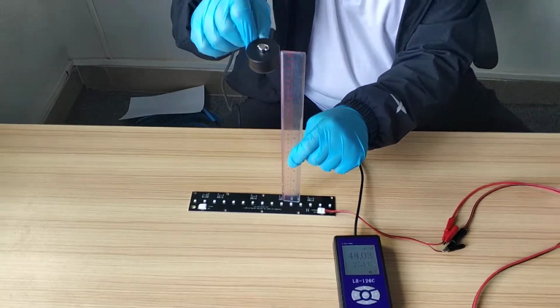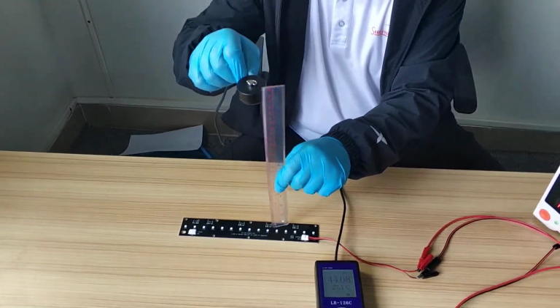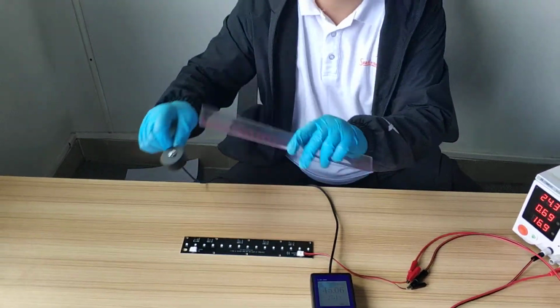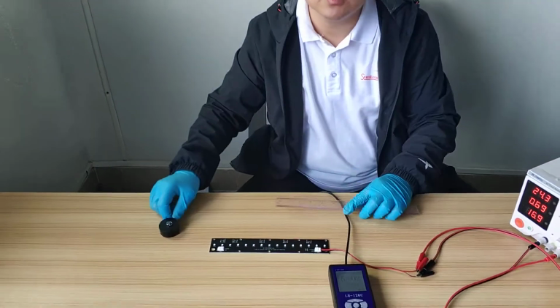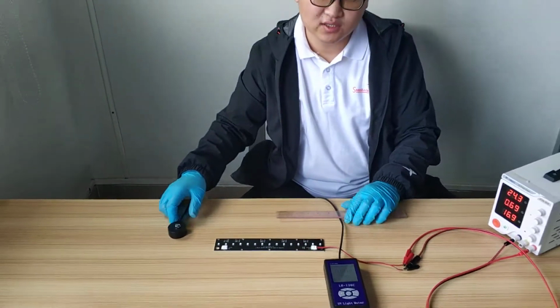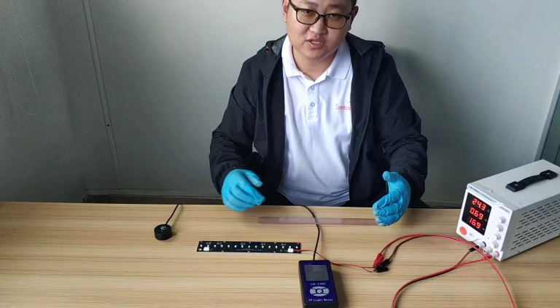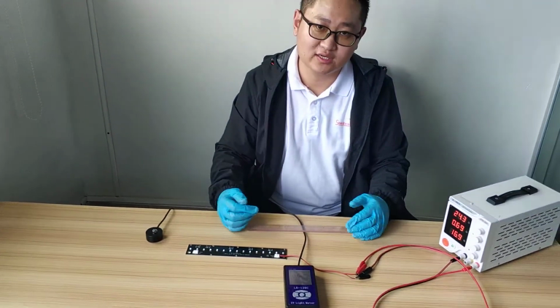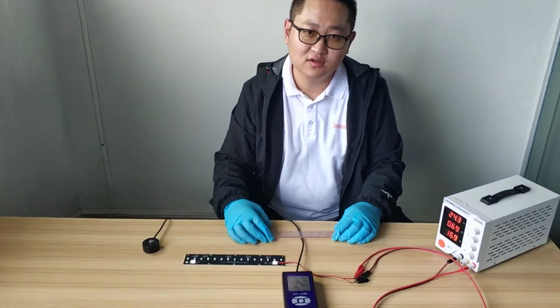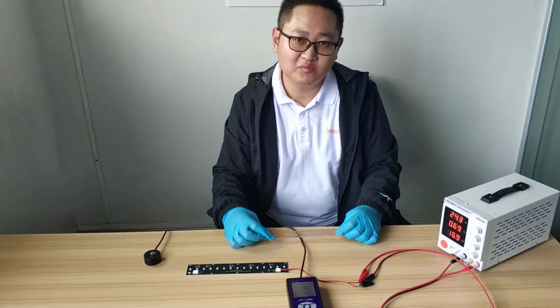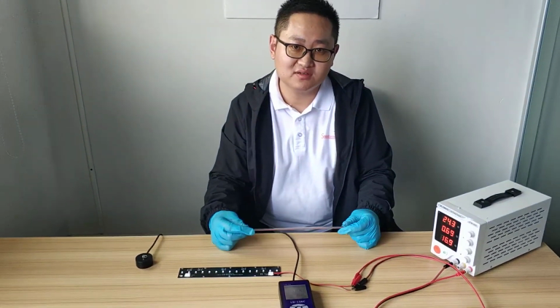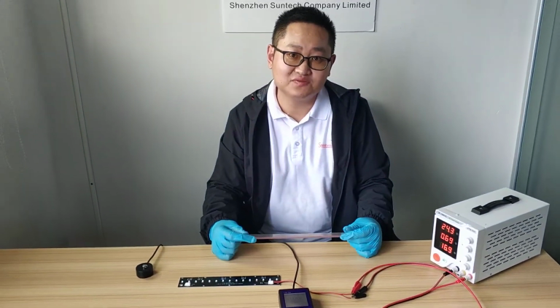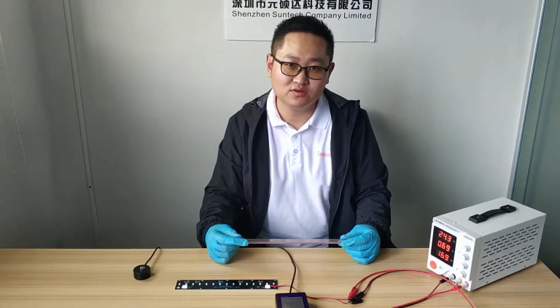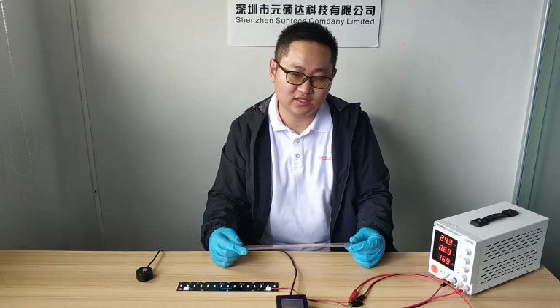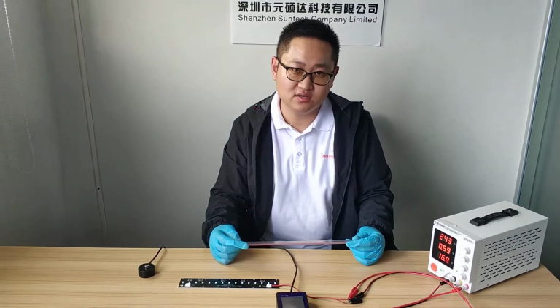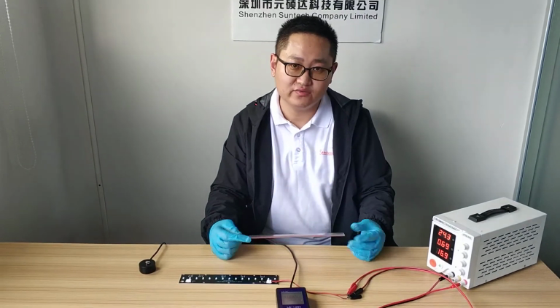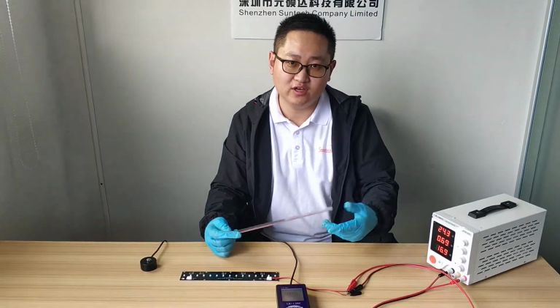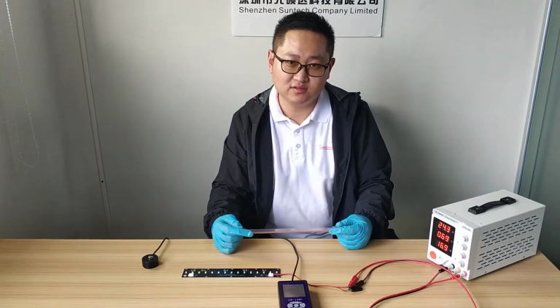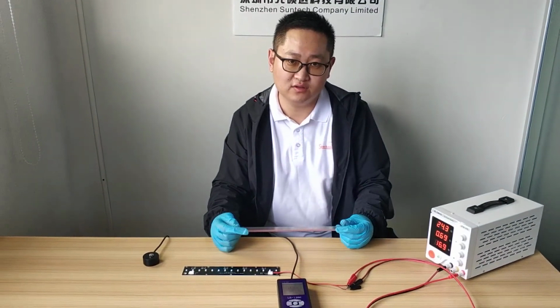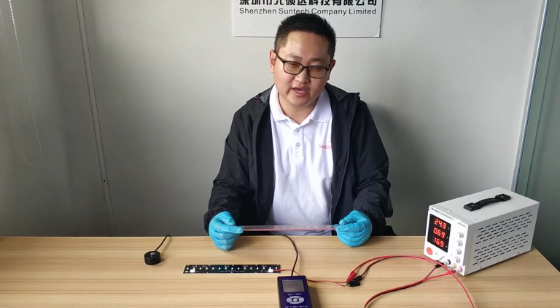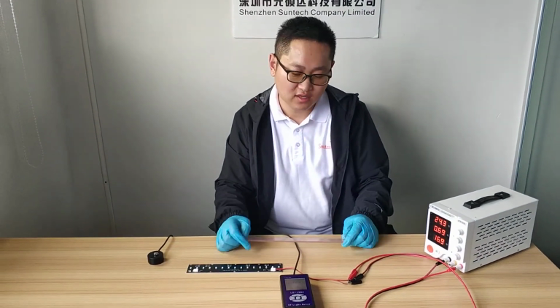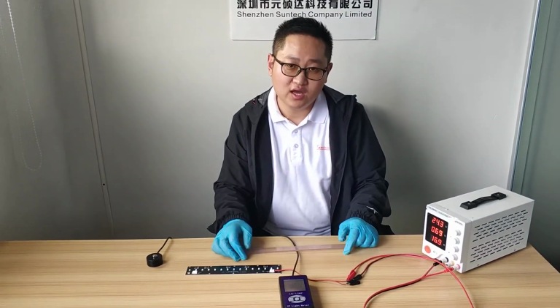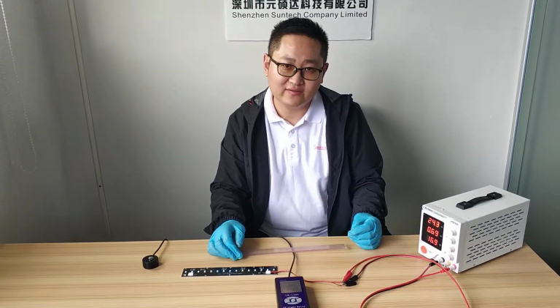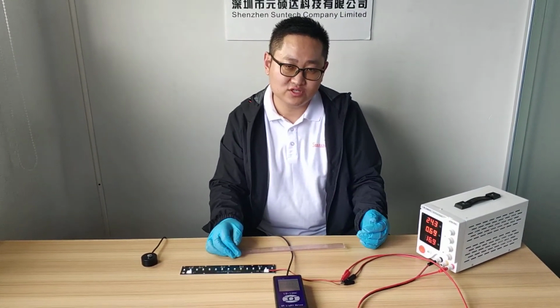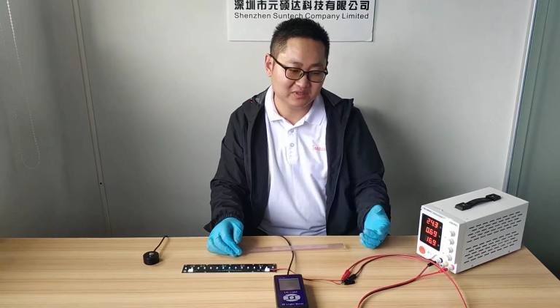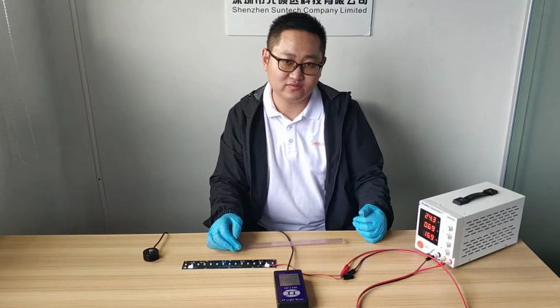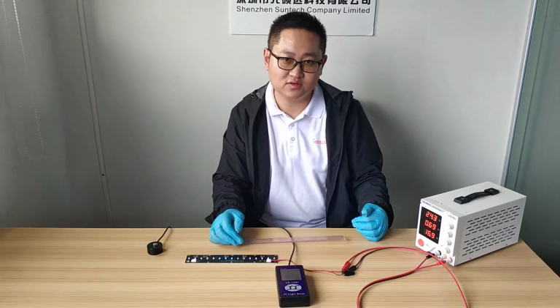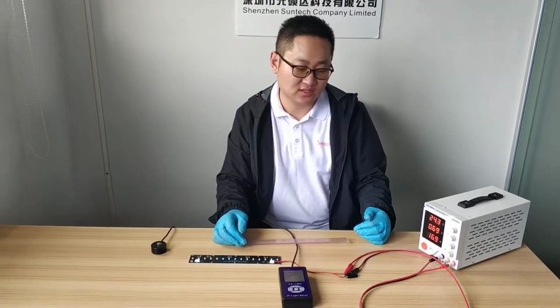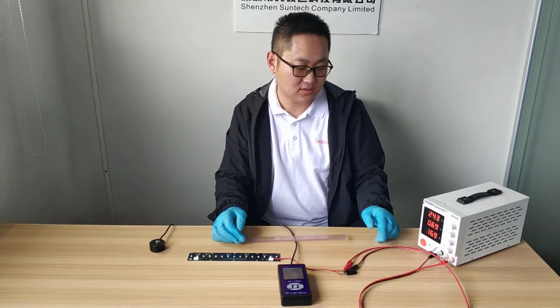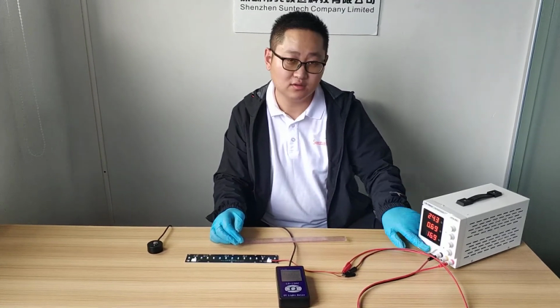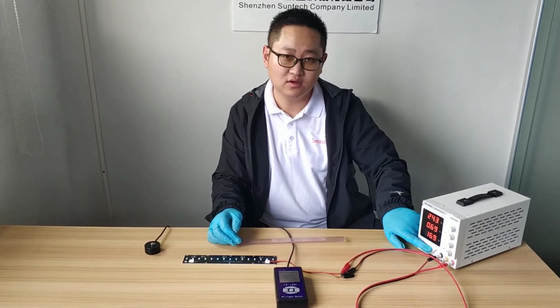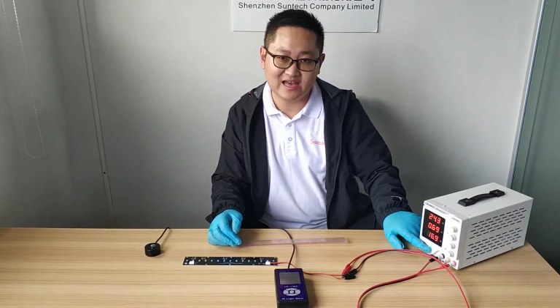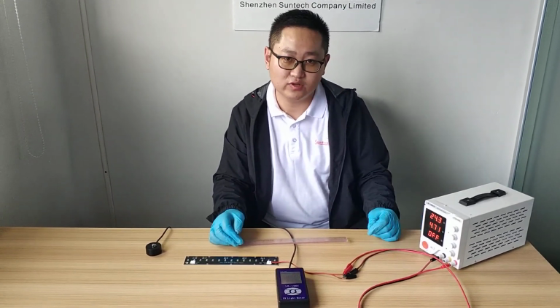If you need to customize UVC products, please feel free to contact us for a solution. If you have any questions, please feel free to contact us. Thanks for watching.